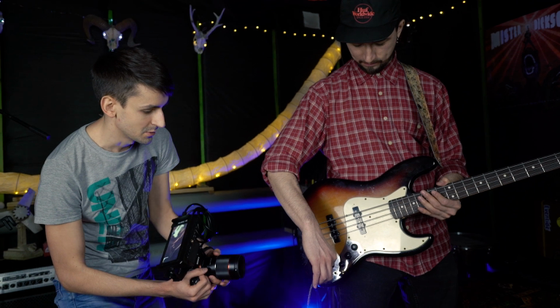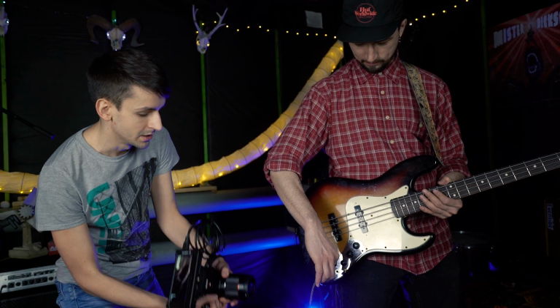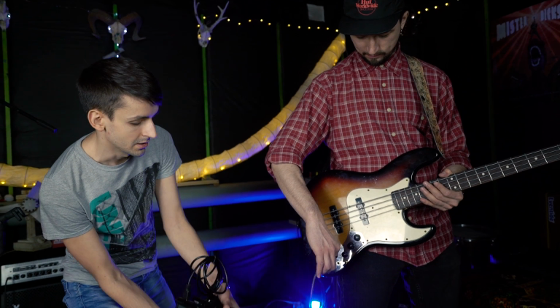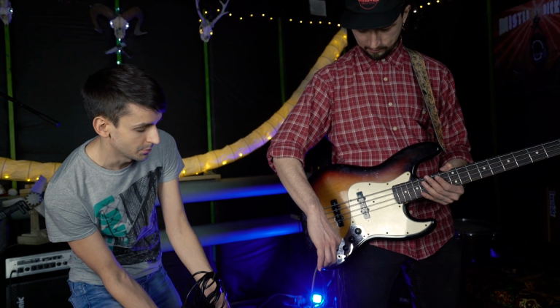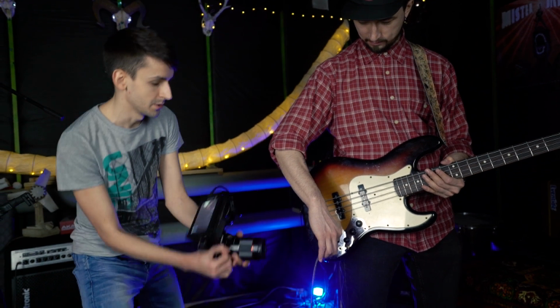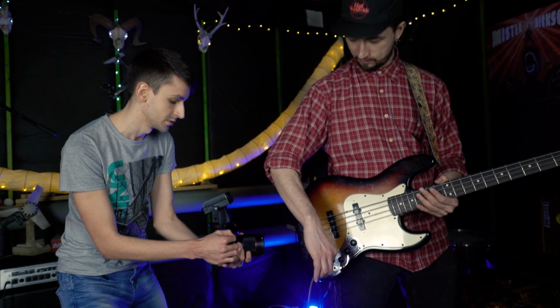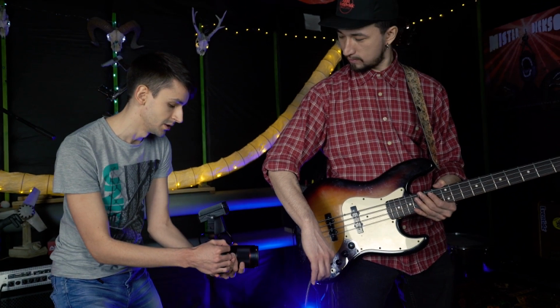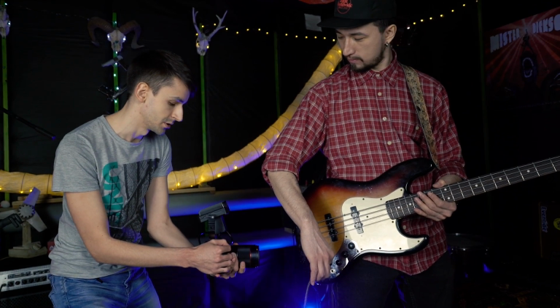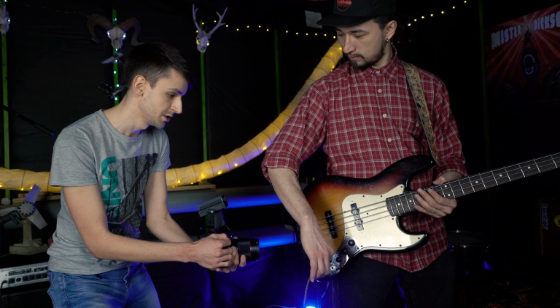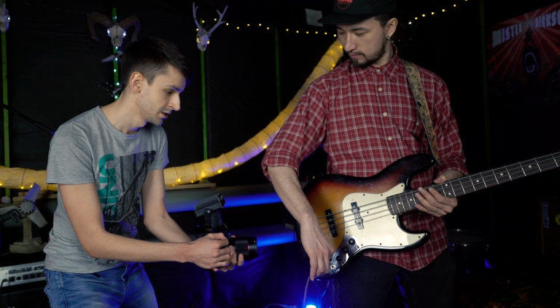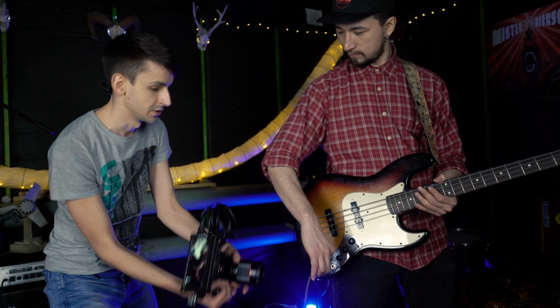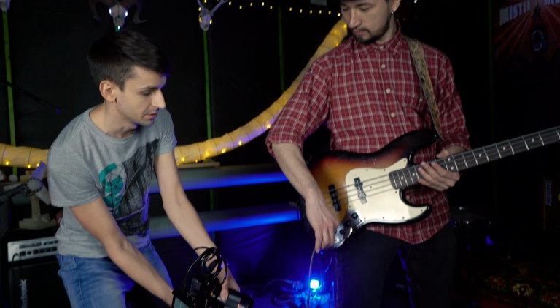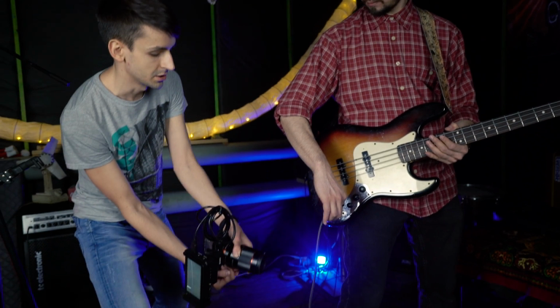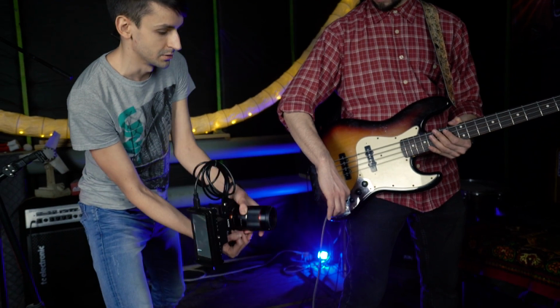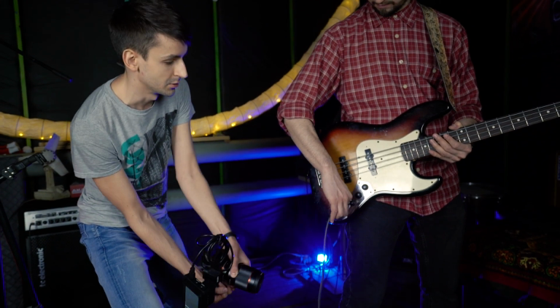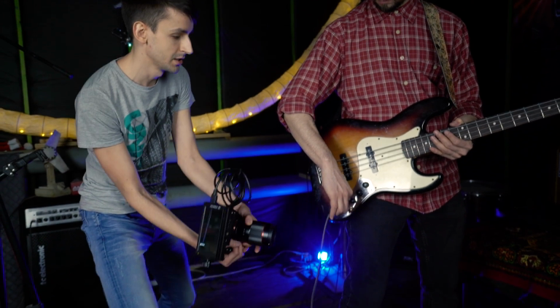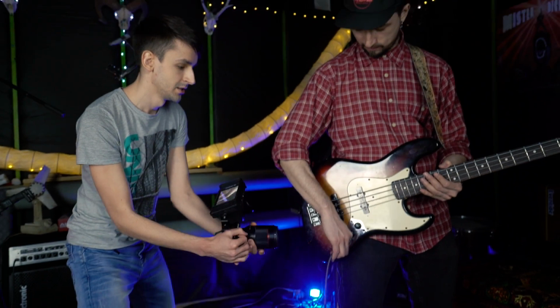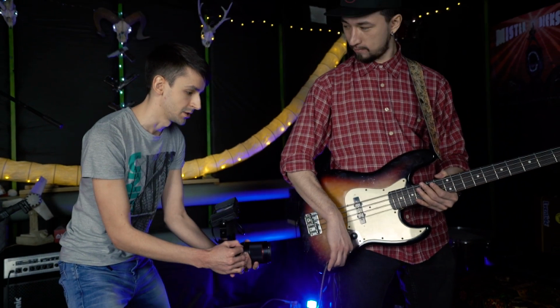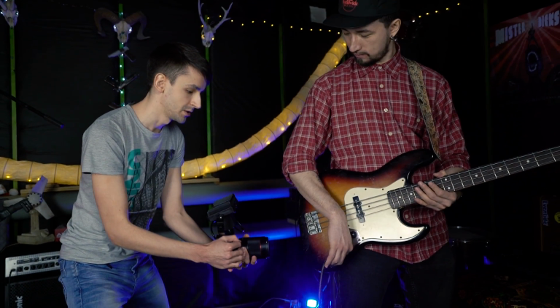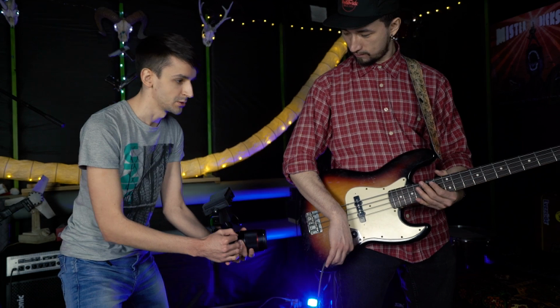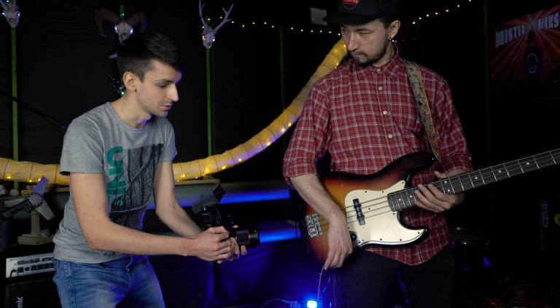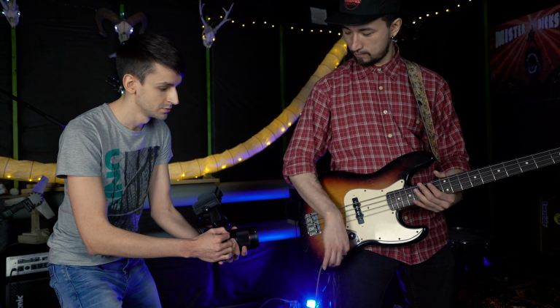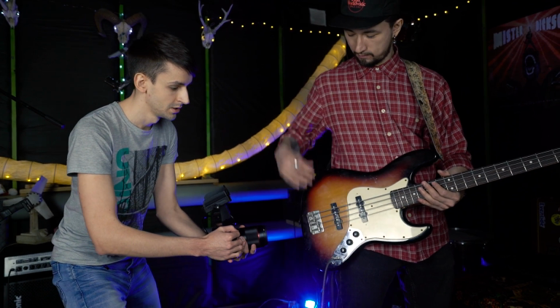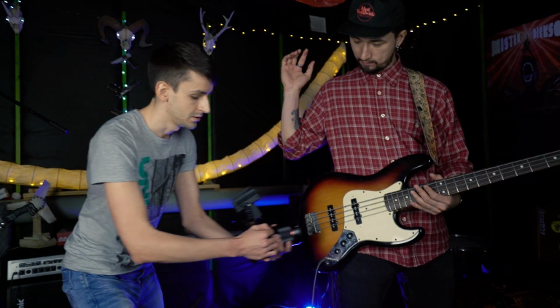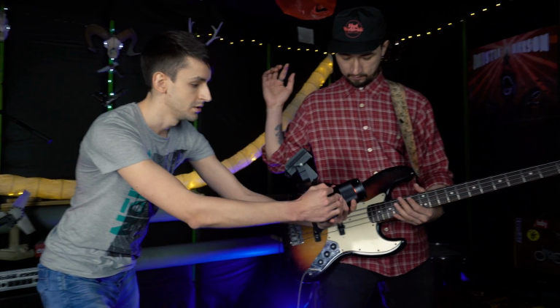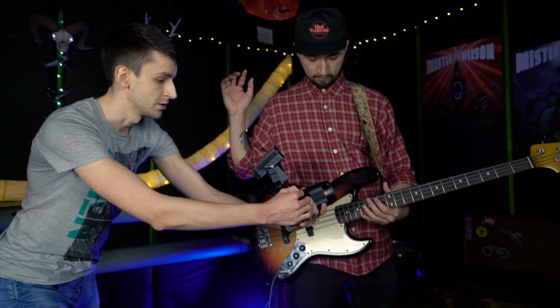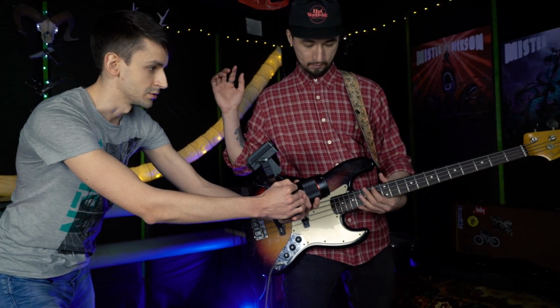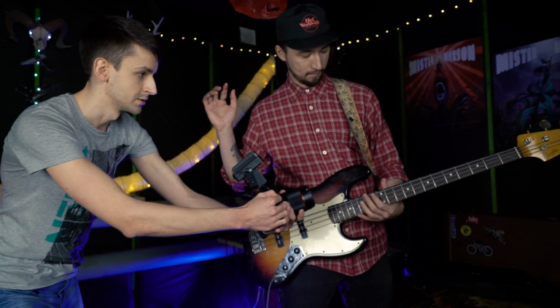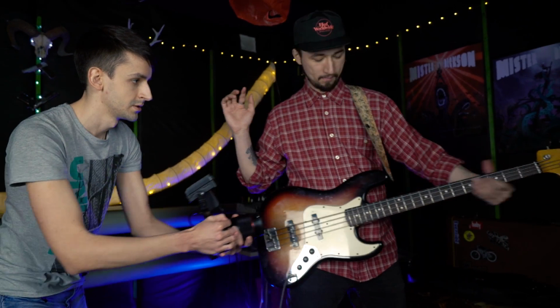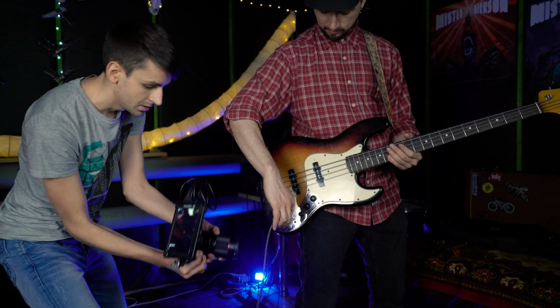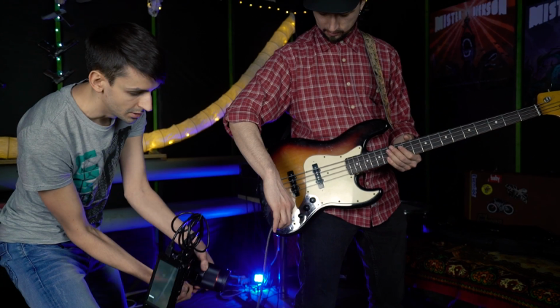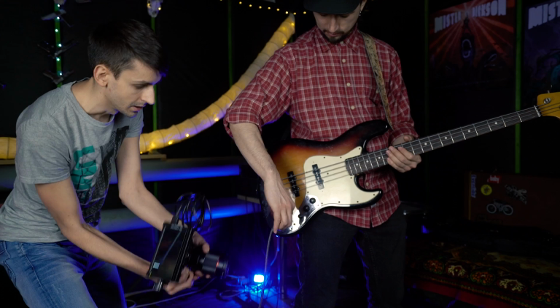Смотри, я подниму камеру и зафиксирую ее здесь. В этот момент ты втыкаешь кабель. То есть я командую — поехали. Втыкаем кабель. И потом убираешь руку. И я делаю слайд туда. И поехали.